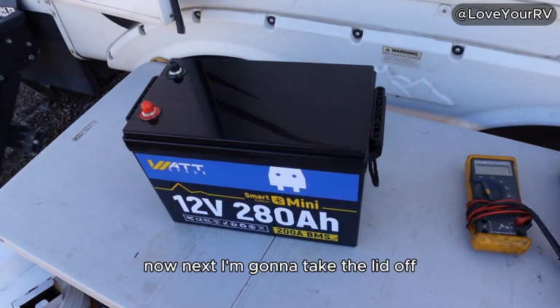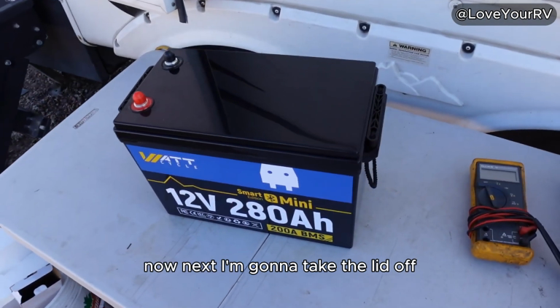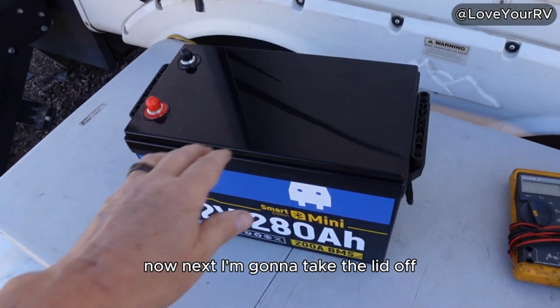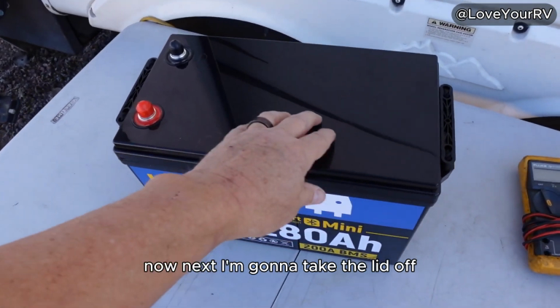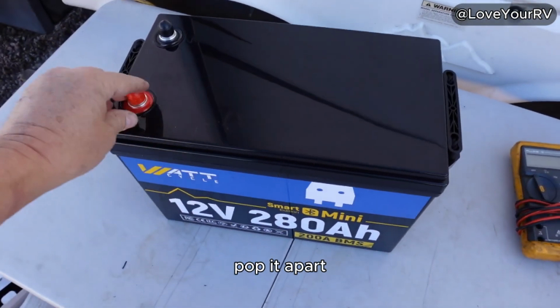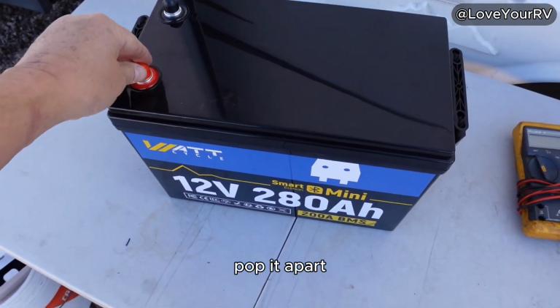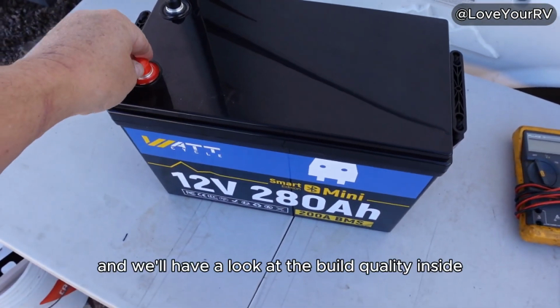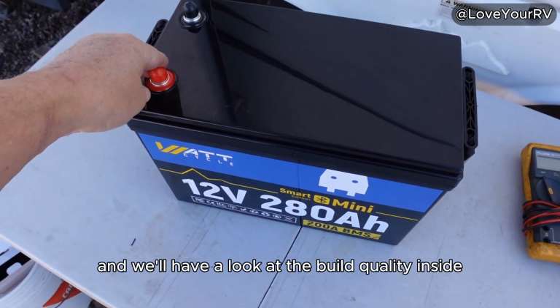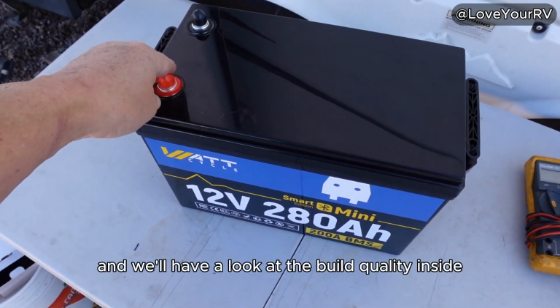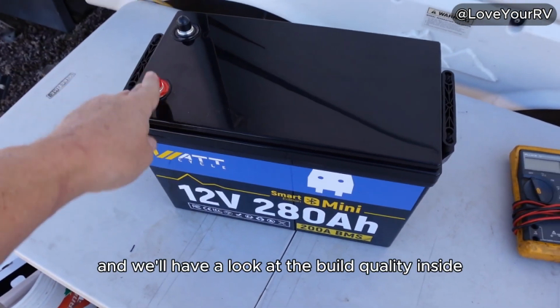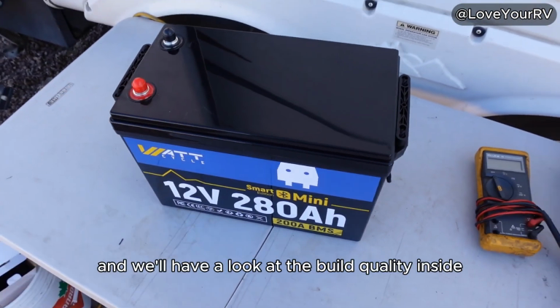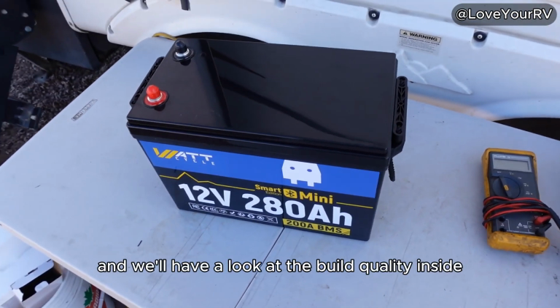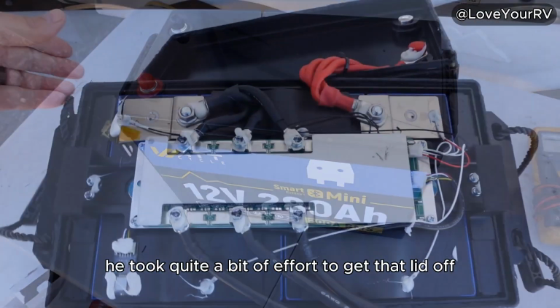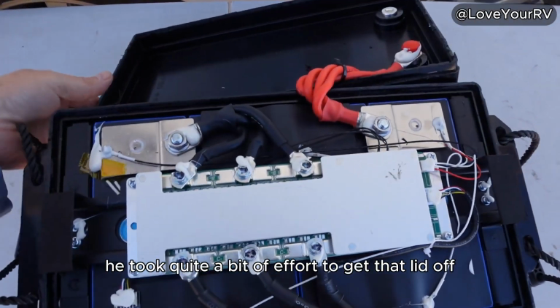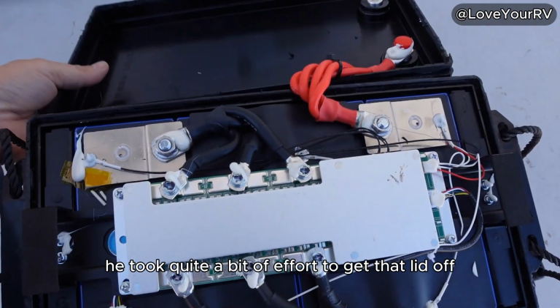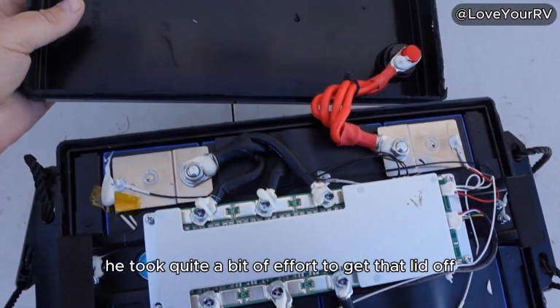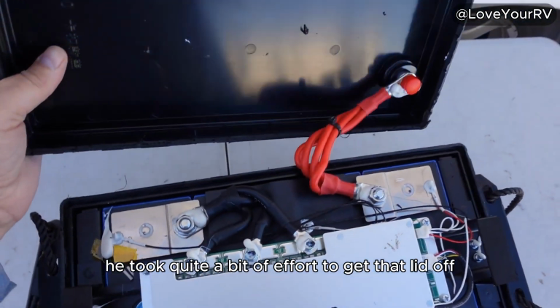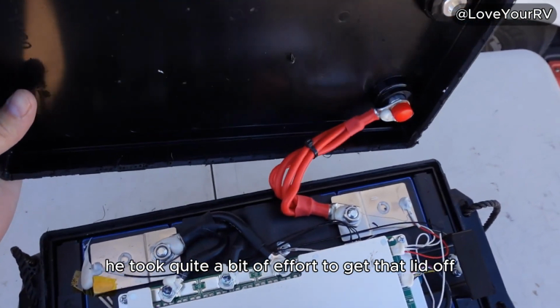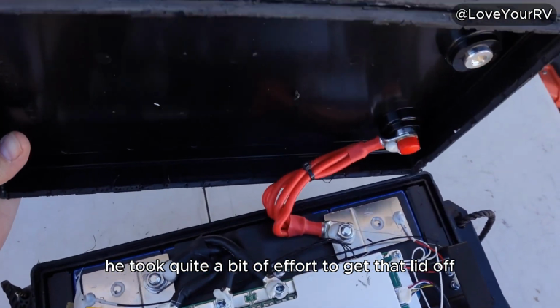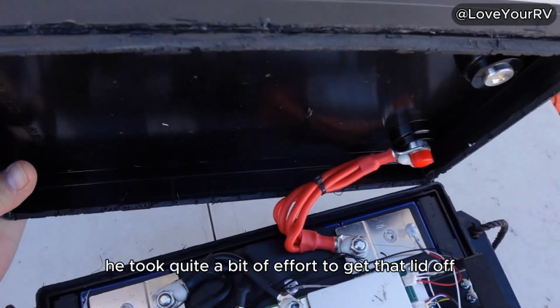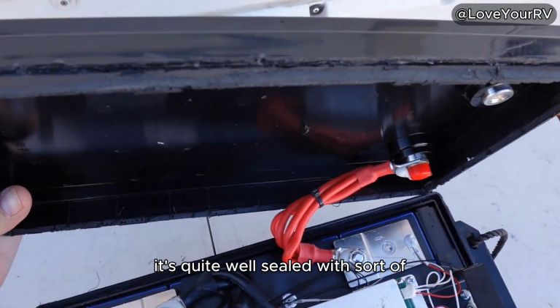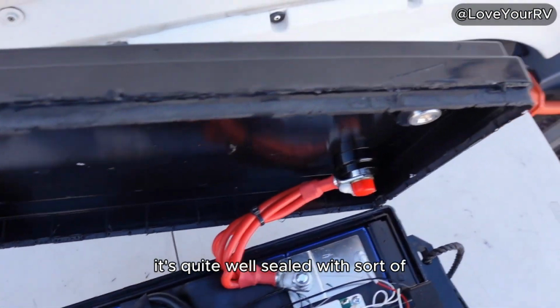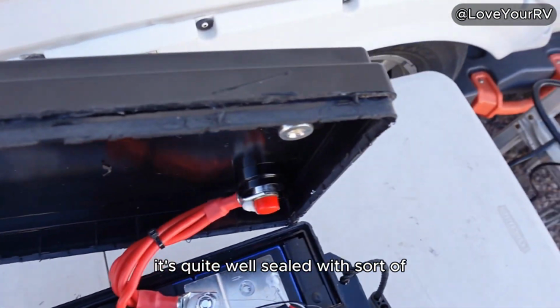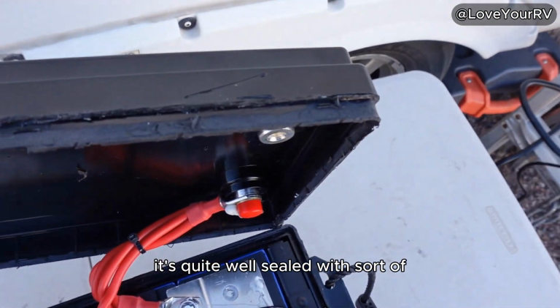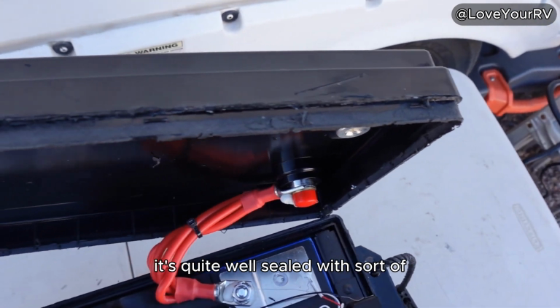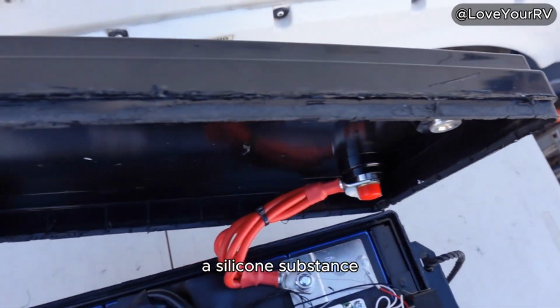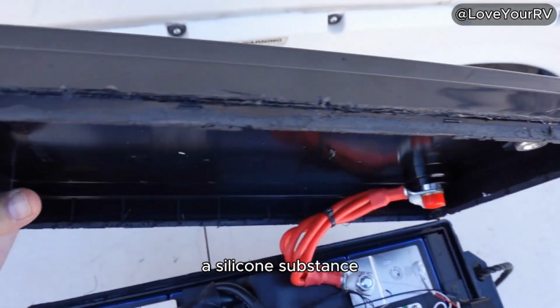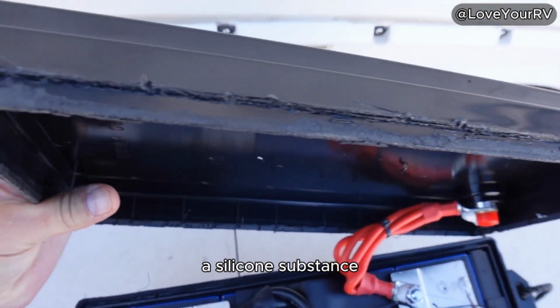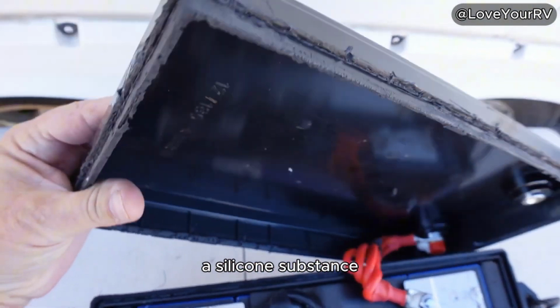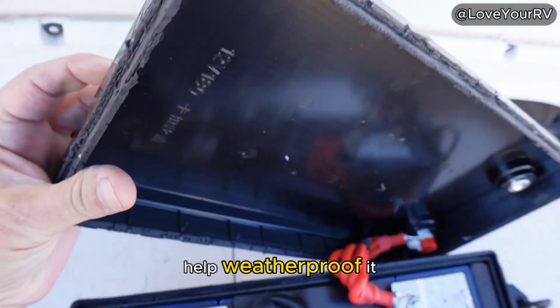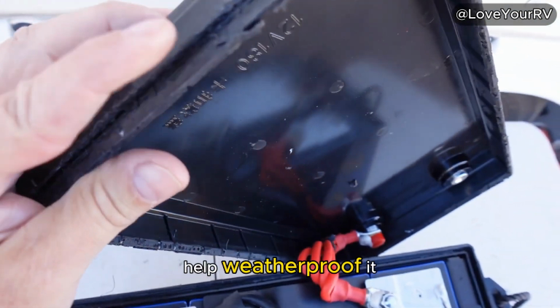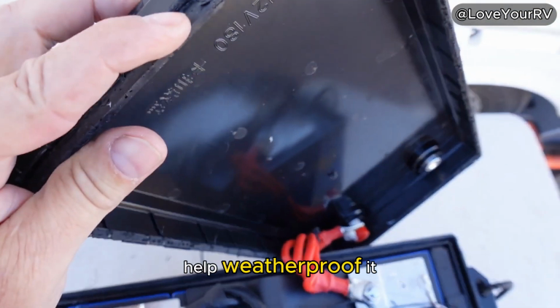I'm going to take the lid off, pop it apart, and we'll have a look at the build quality inside. It took quite a bit of effort to get that lid off — it's quite well sealed with a sort of silicone substance to help weatherproof it.